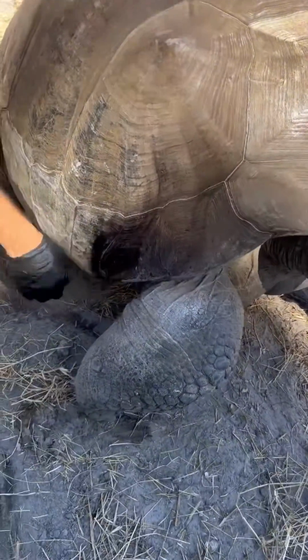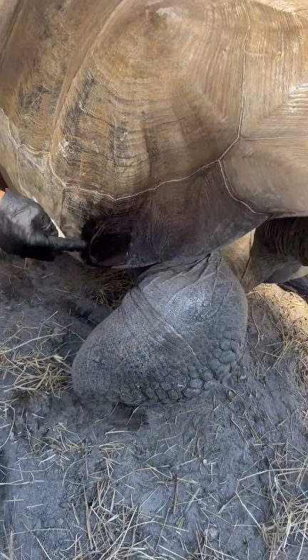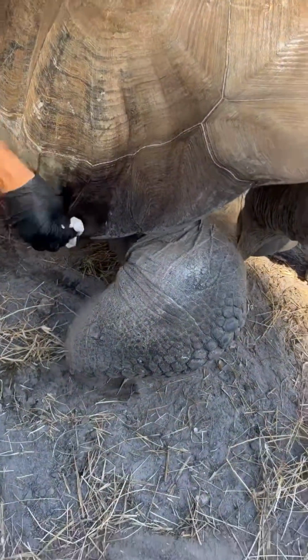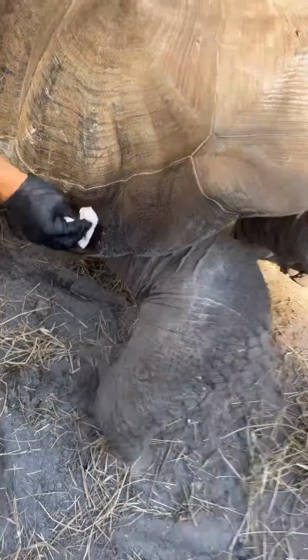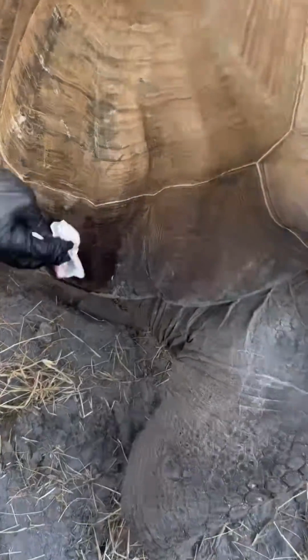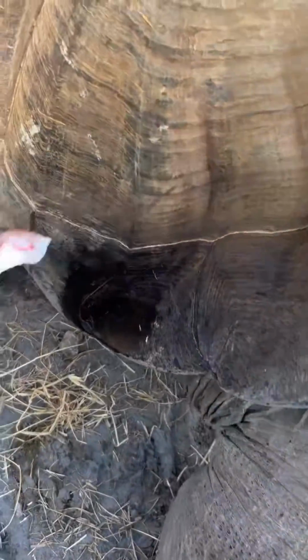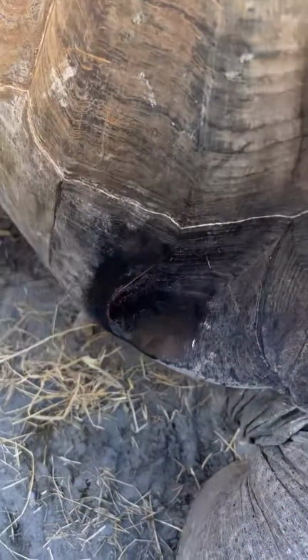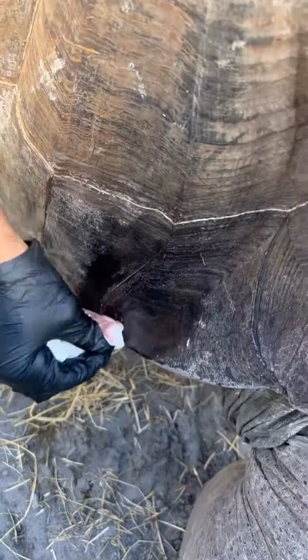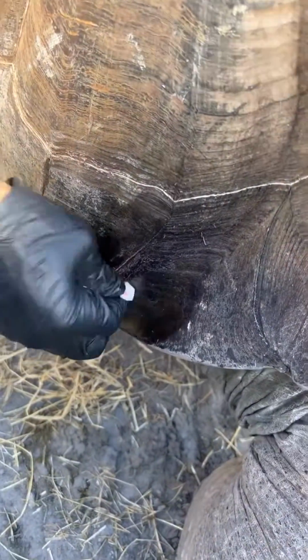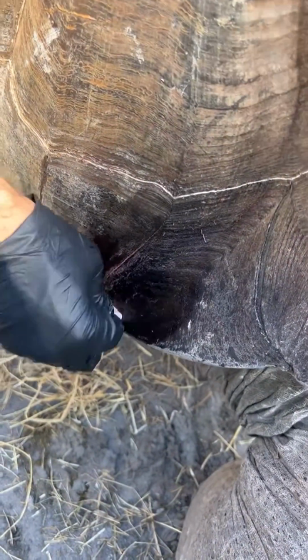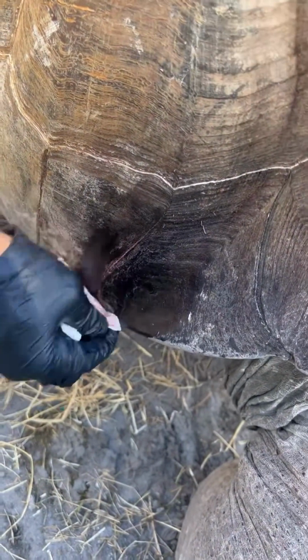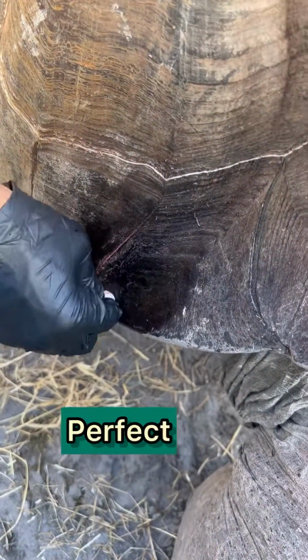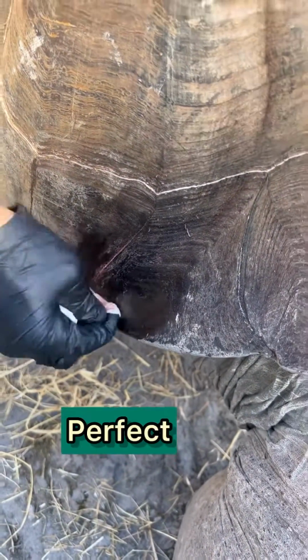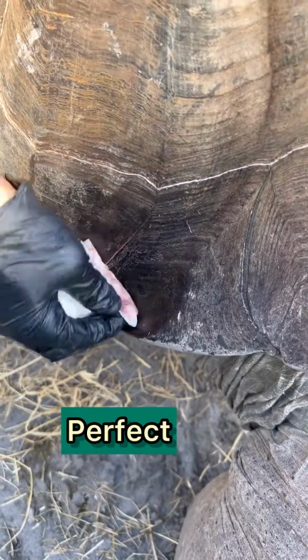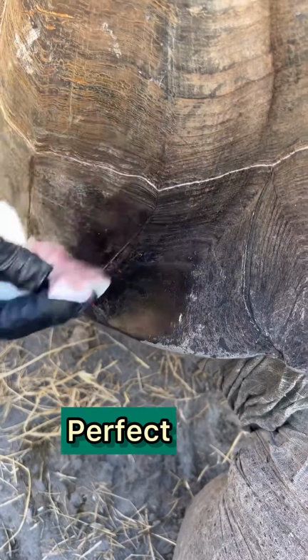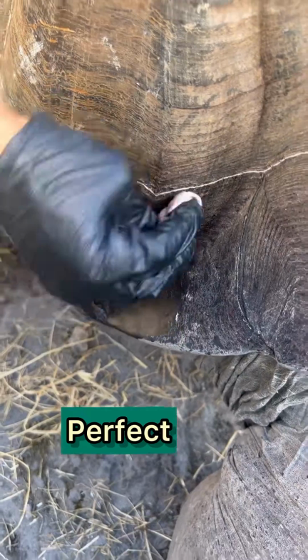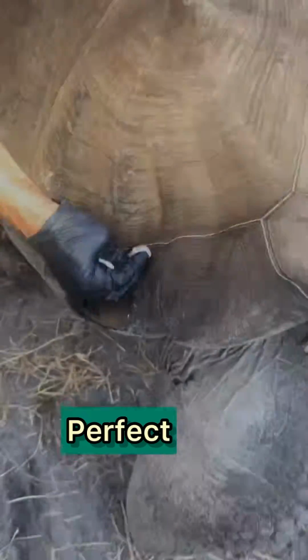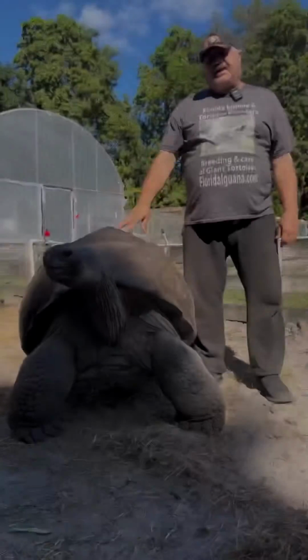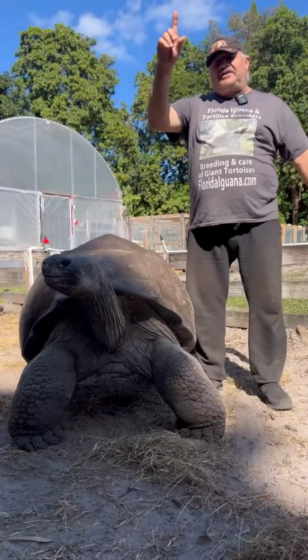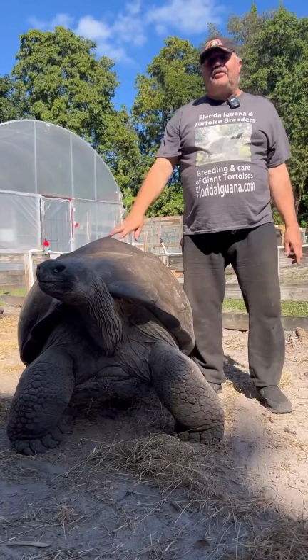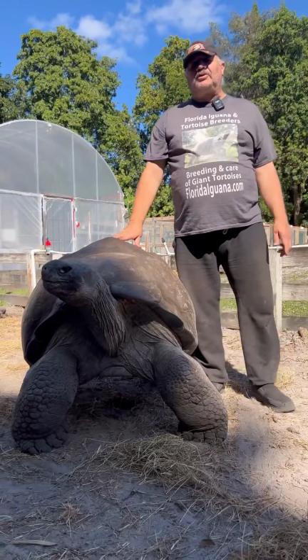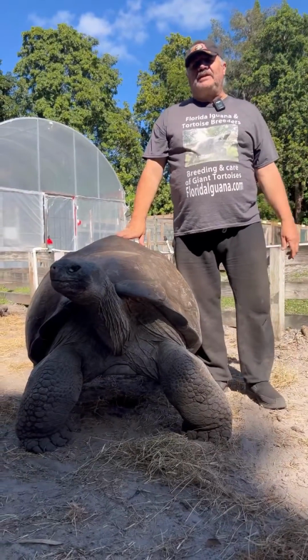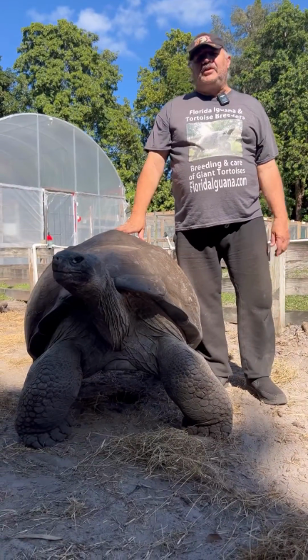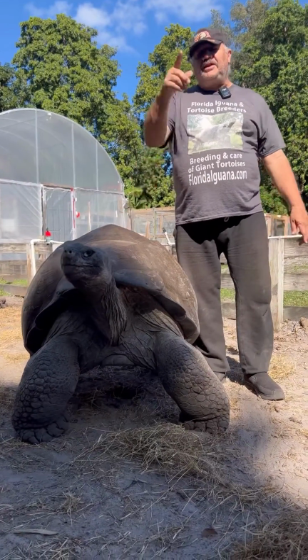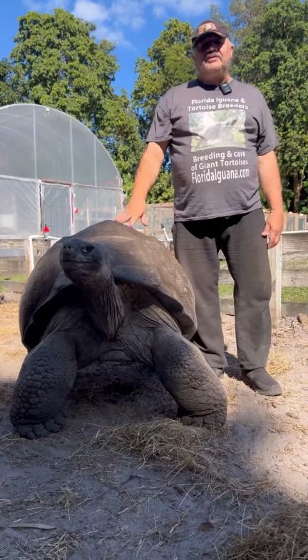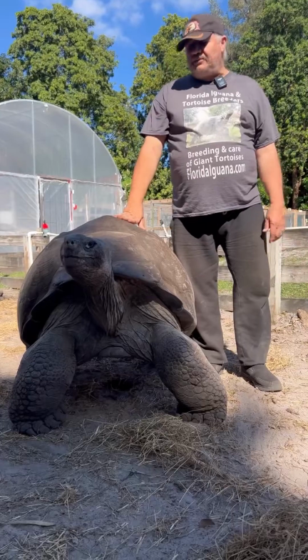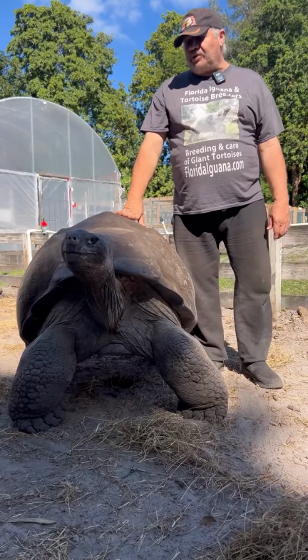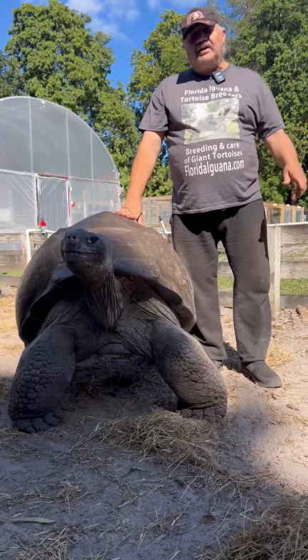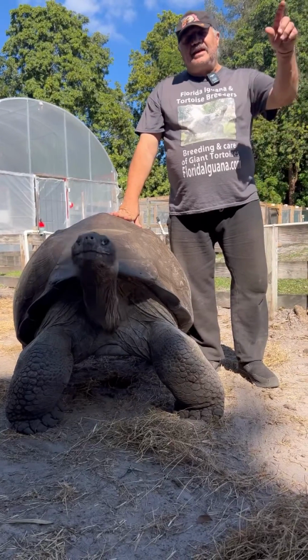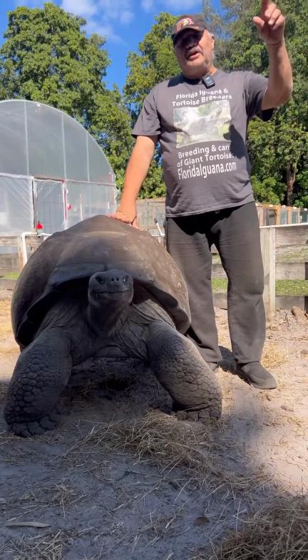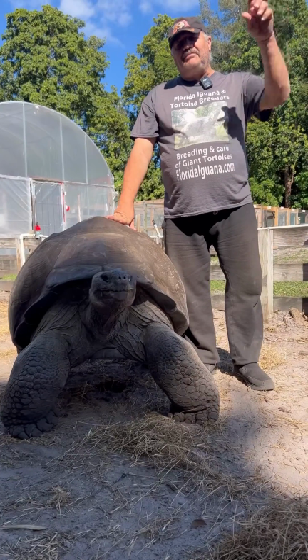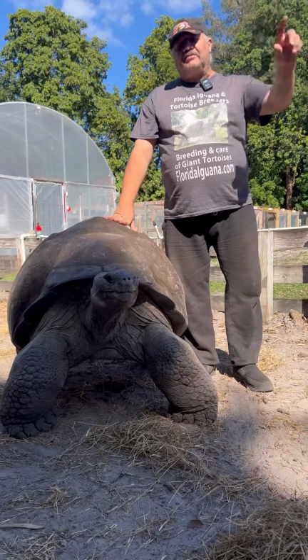Look at that — look how nice that looks now. How beautiful that is. We're going to get a follow-up video in a couple of days. That's a tip from the farm, folks. I hope you liked that video. Please like and subscribe — it's important to me. Take care, everybody. That's a wrap.